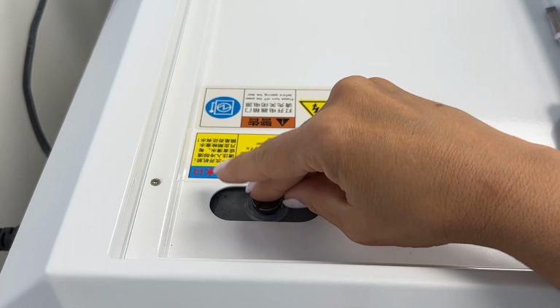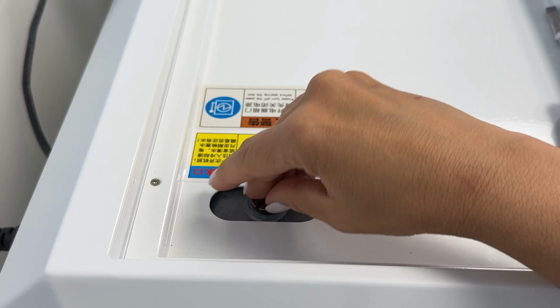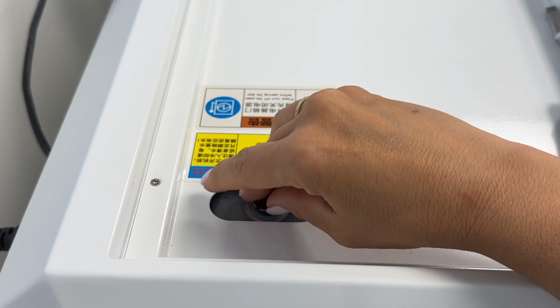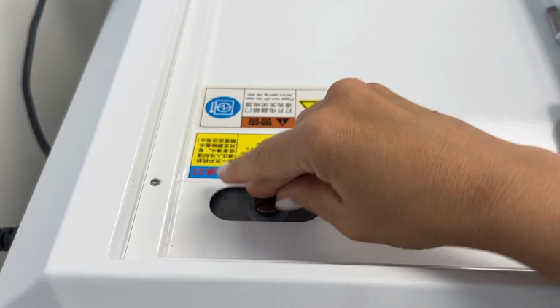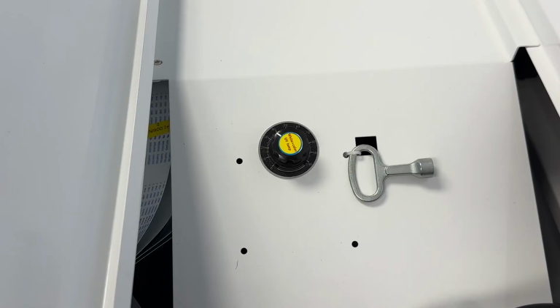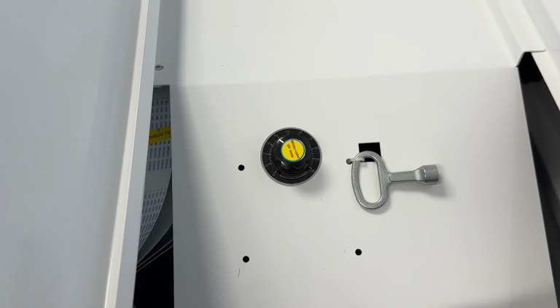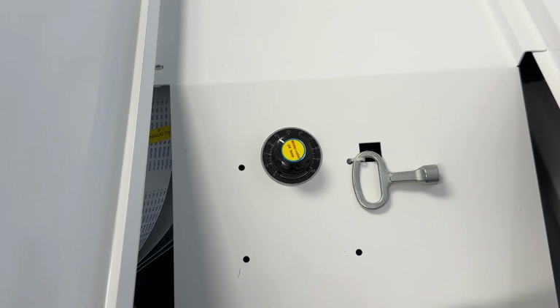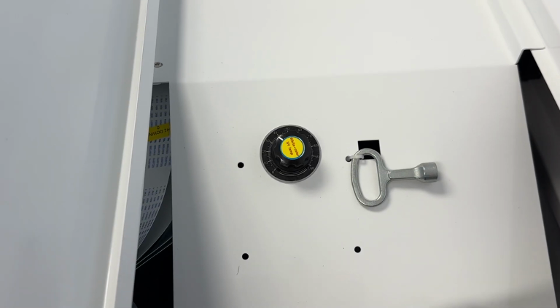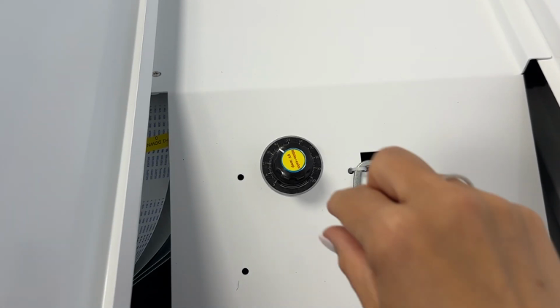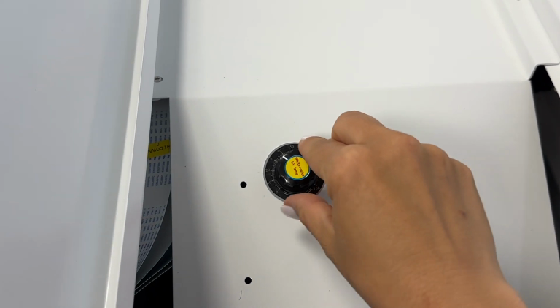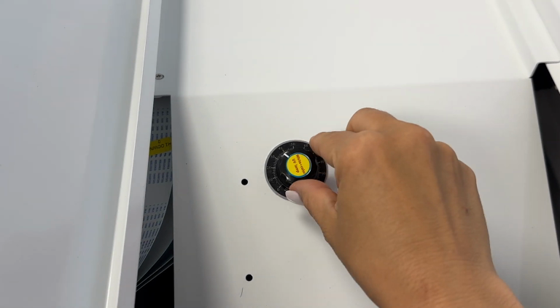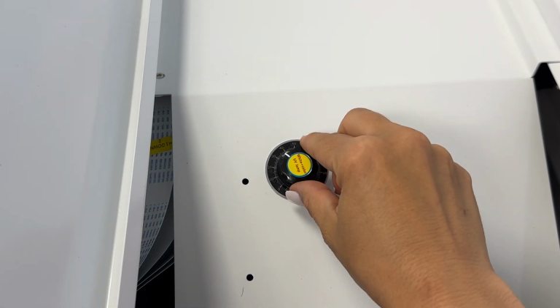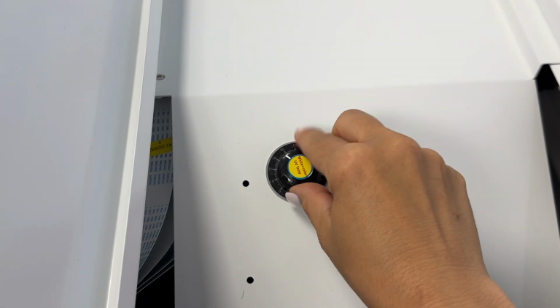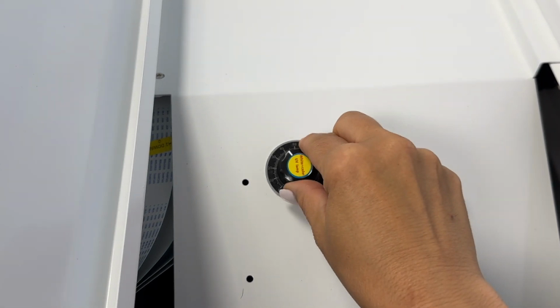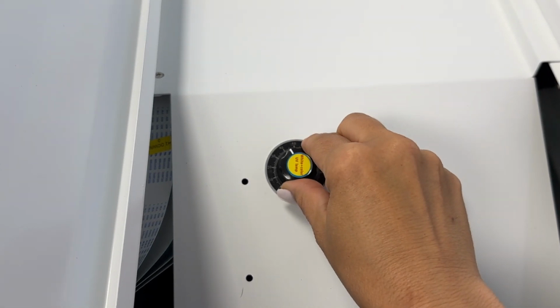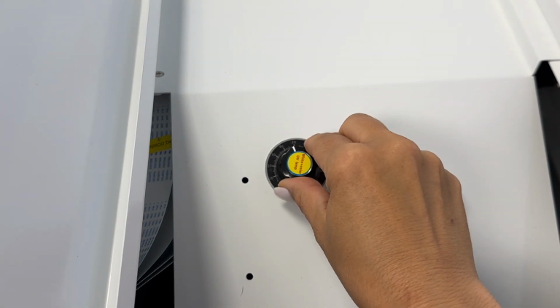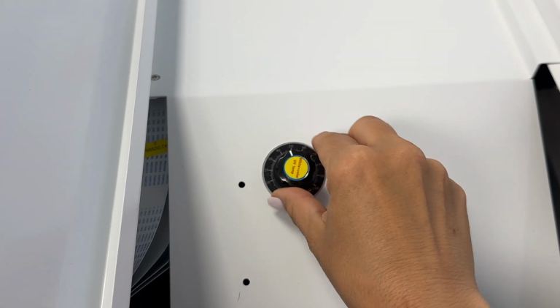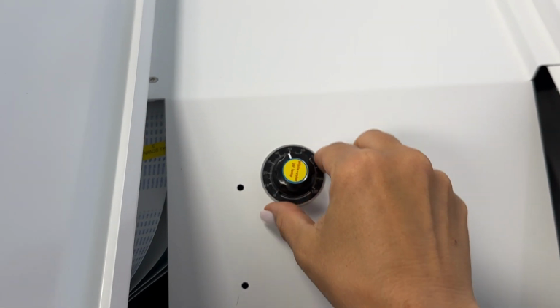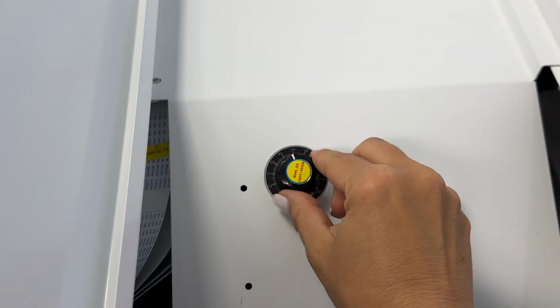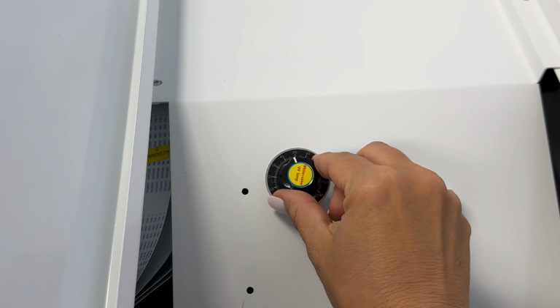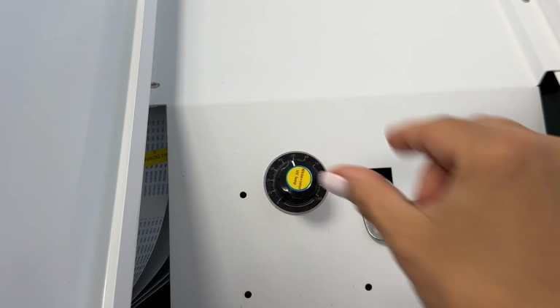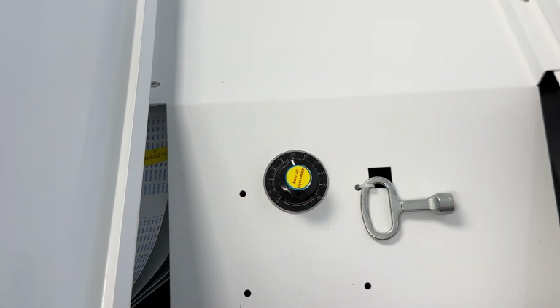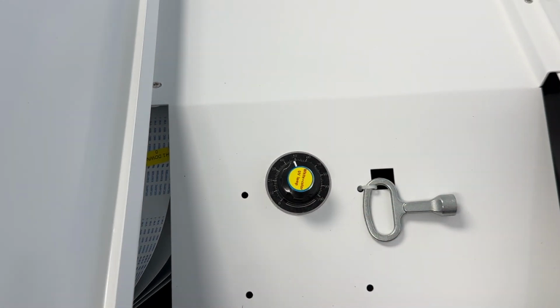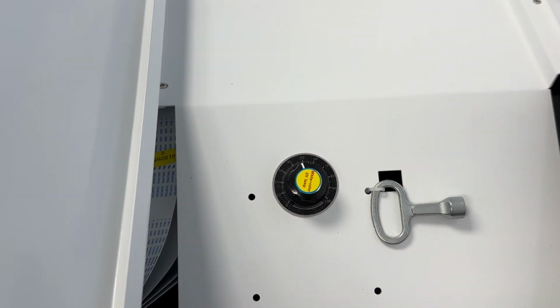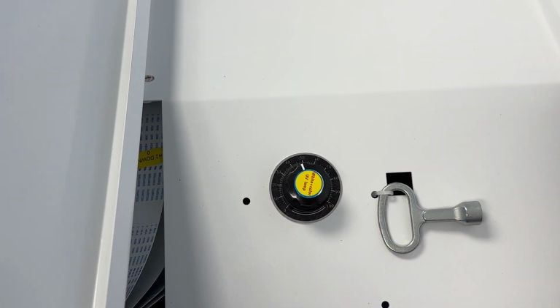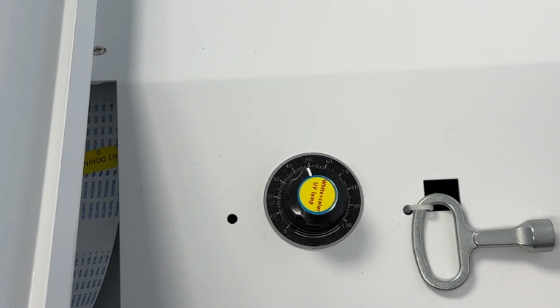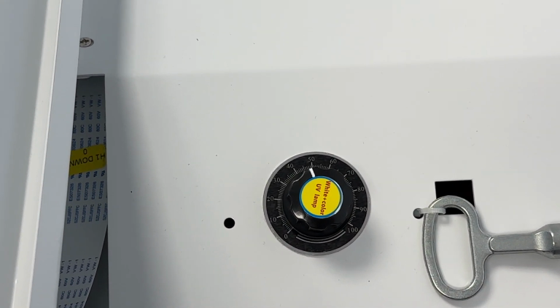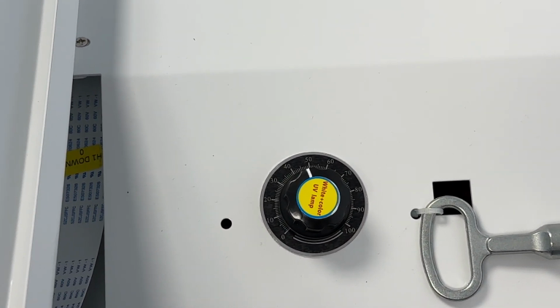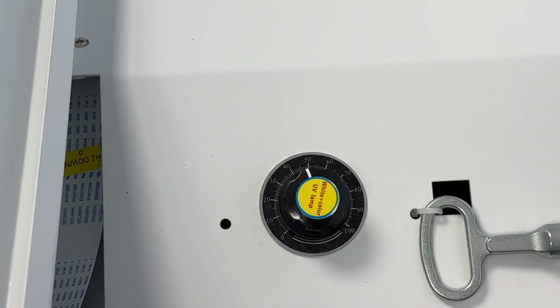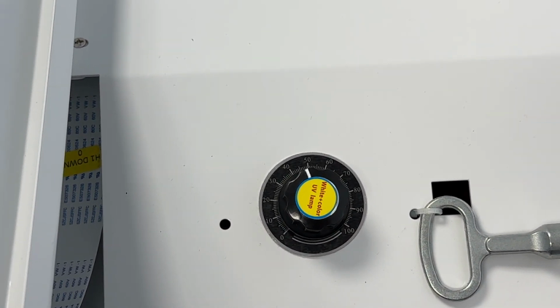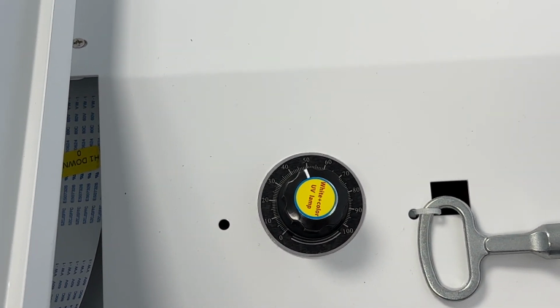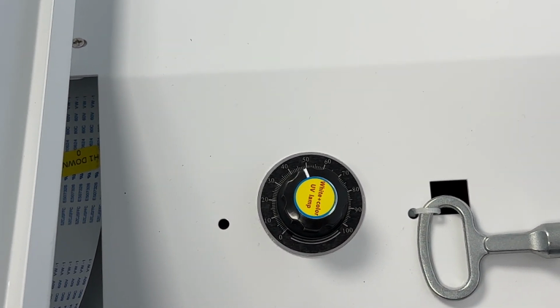The last step on the other side of the back is where the UV lamp control is. You want that to be set at about 50, so if it's not already, put it on 50.